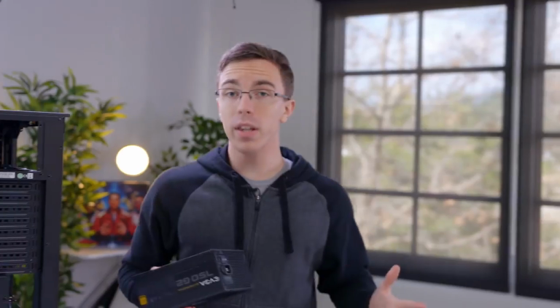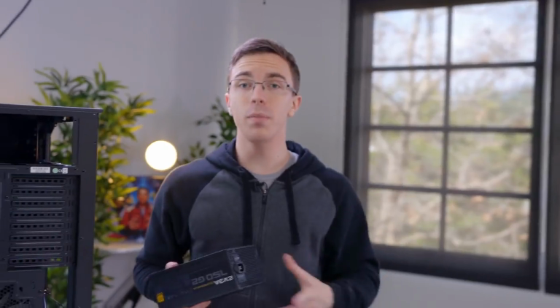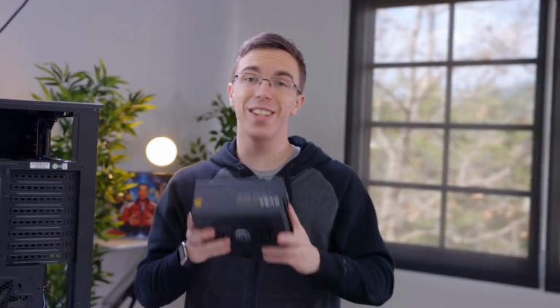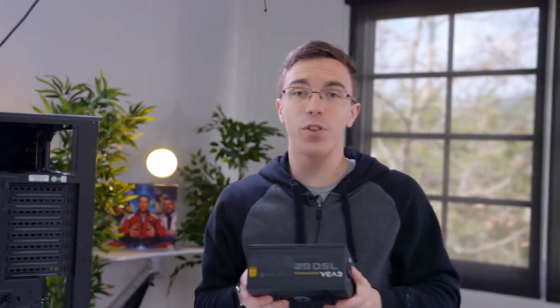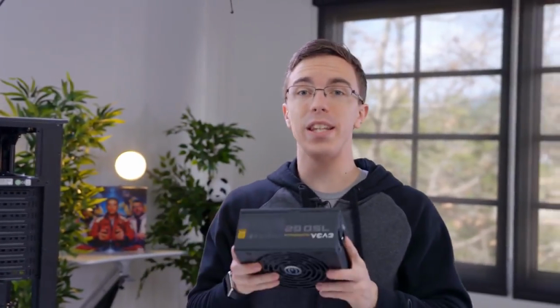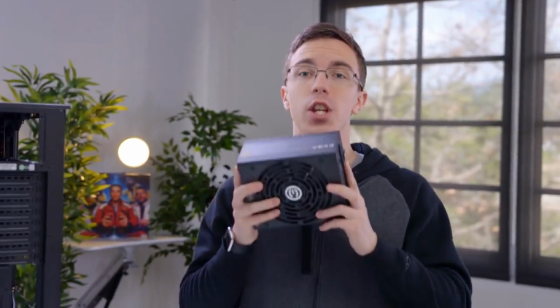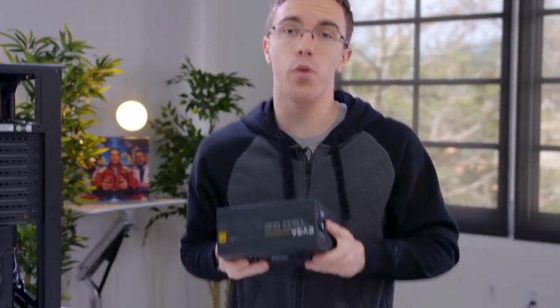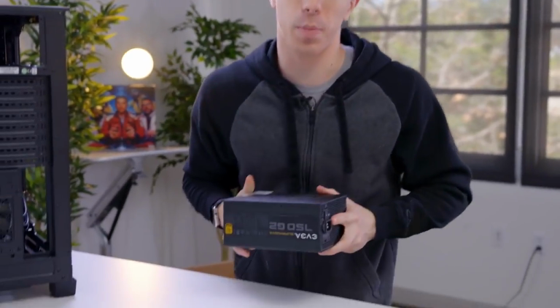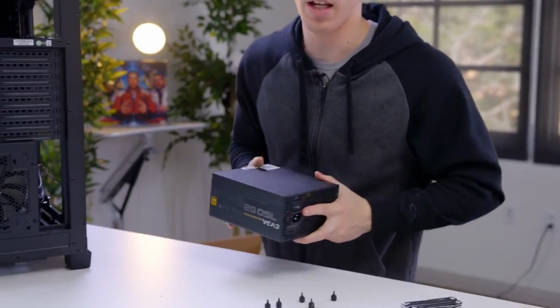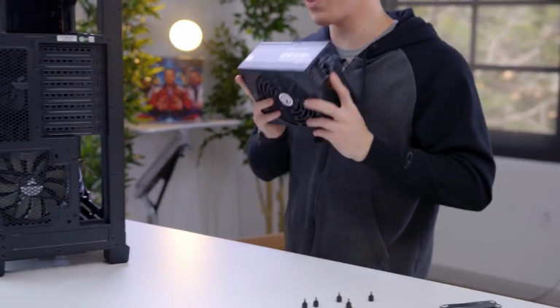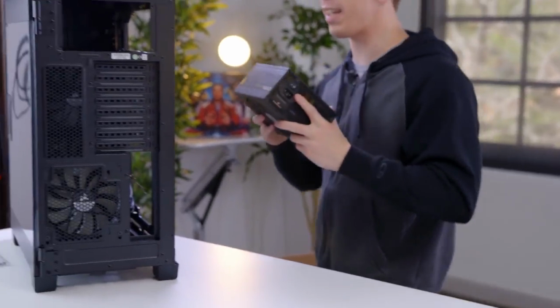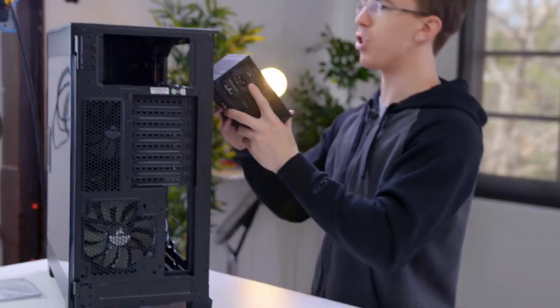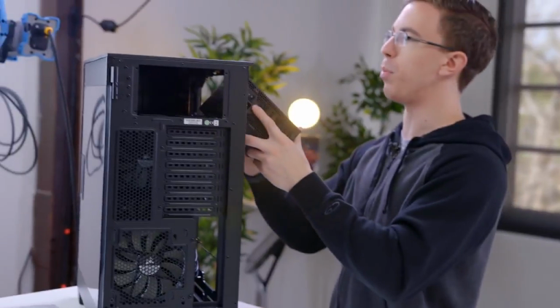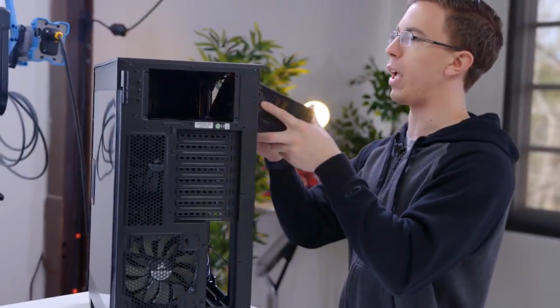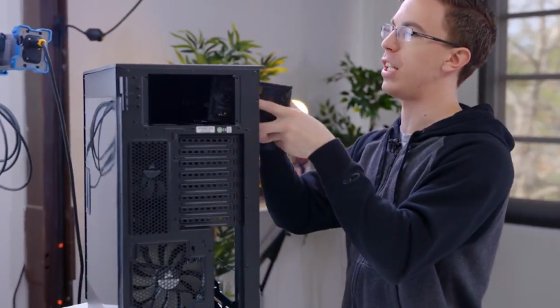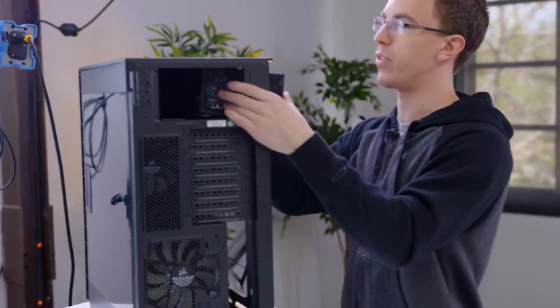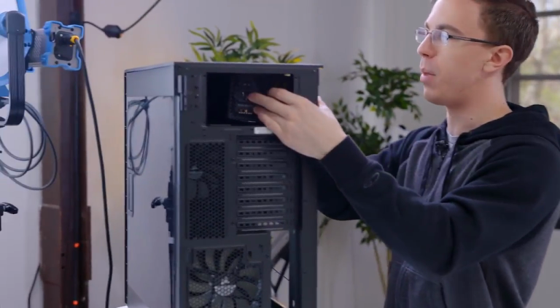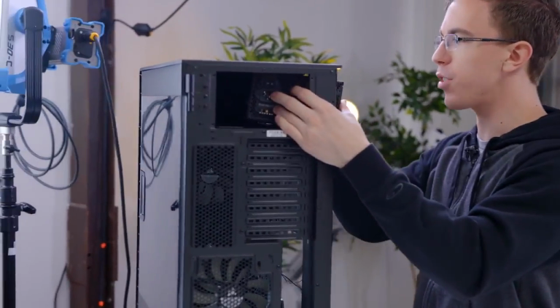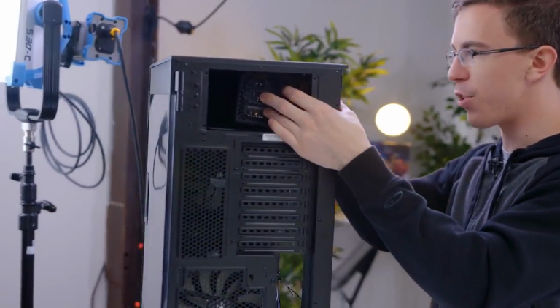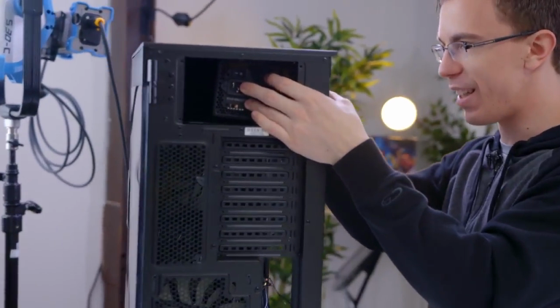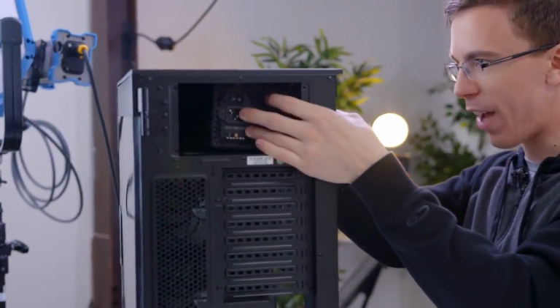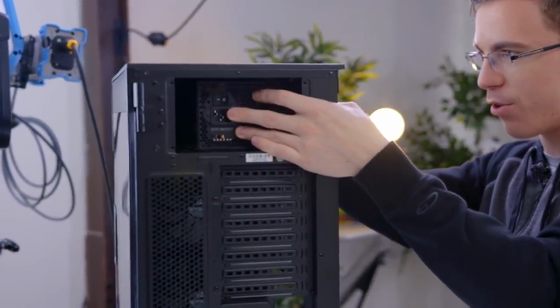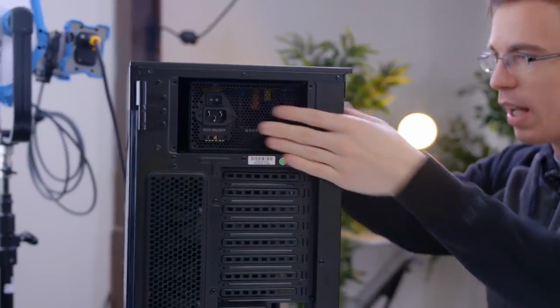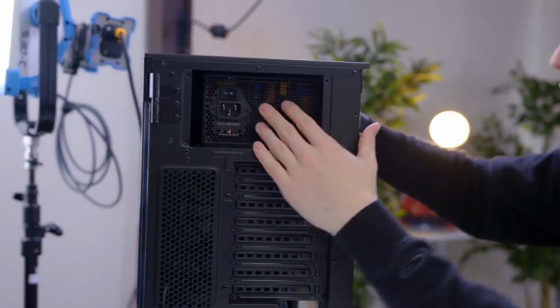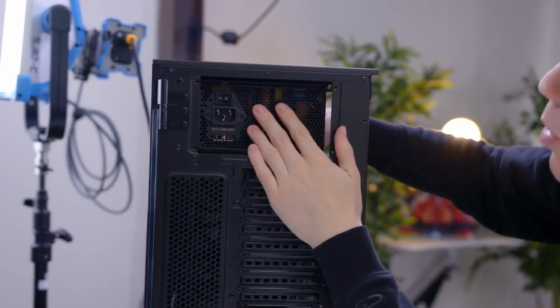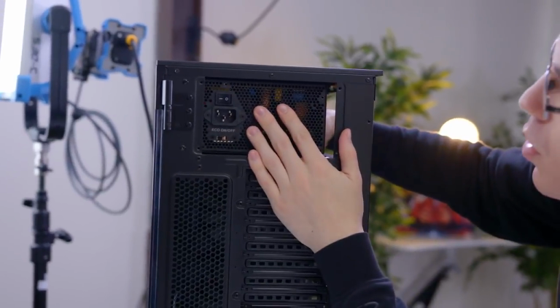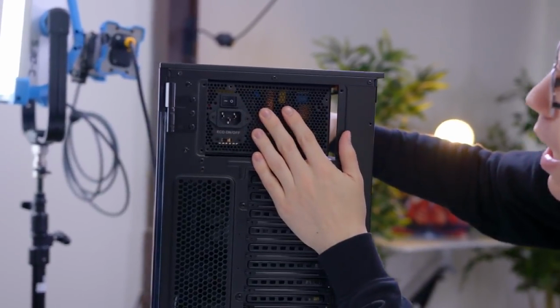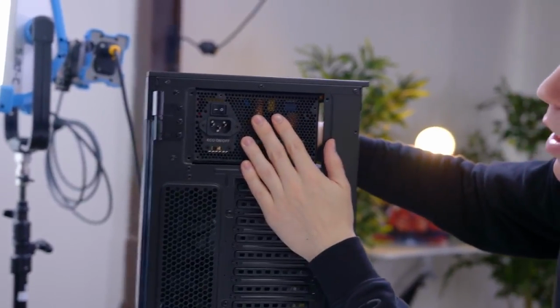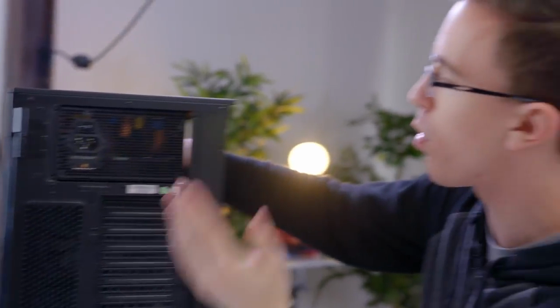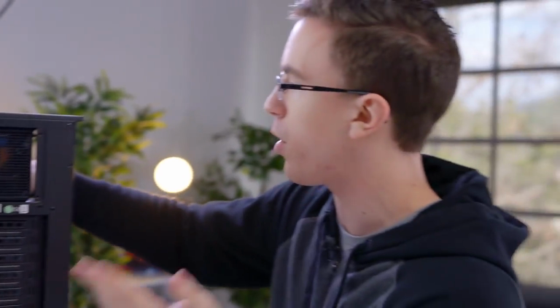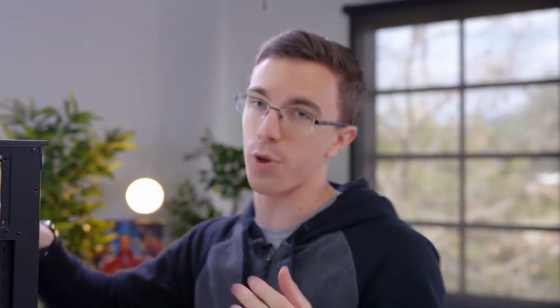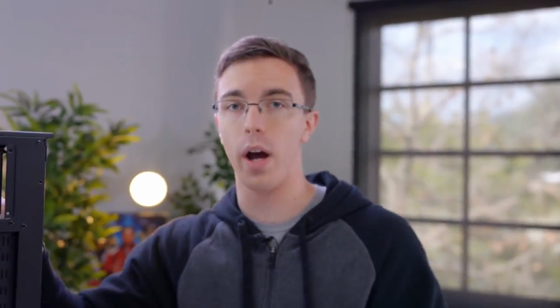Powering the Helium is a 750-watt EVGA Supernova power supply. While this might technically be just a little bit more than we actually need to run this system, I always like to have a little bit of extra headroom. And since it's an 80 Plus Gold supply, it means that it should be reliable and efficient for quite a while.